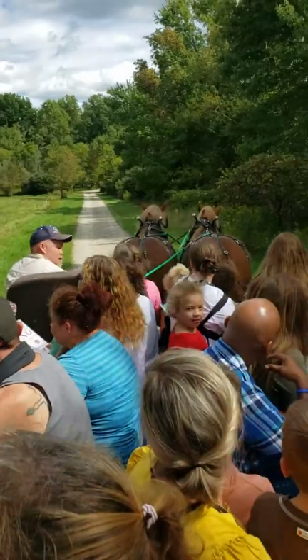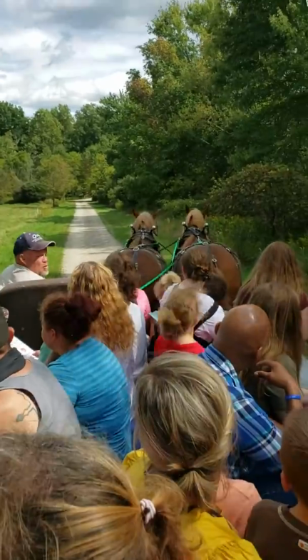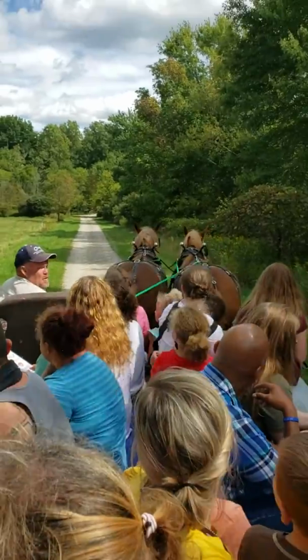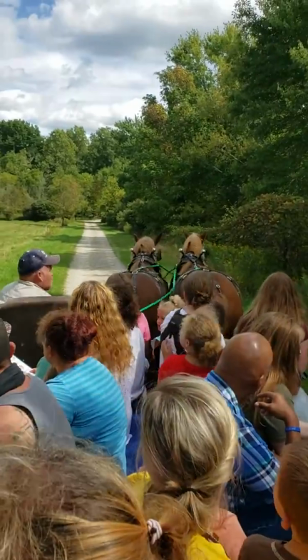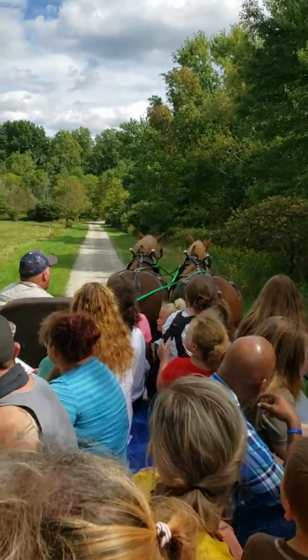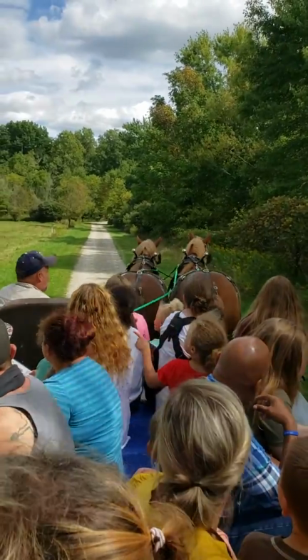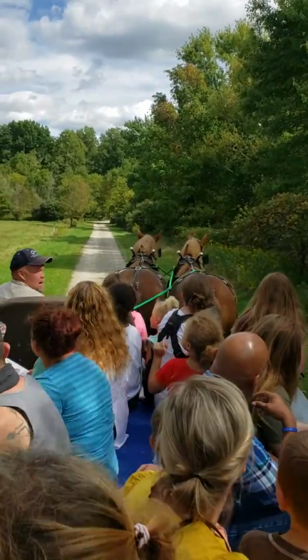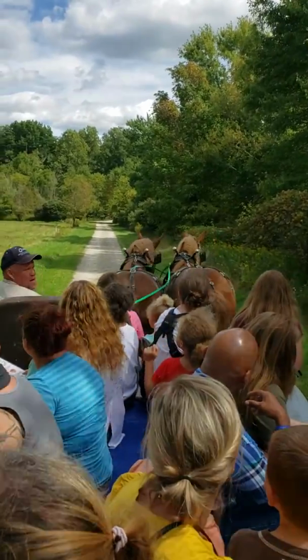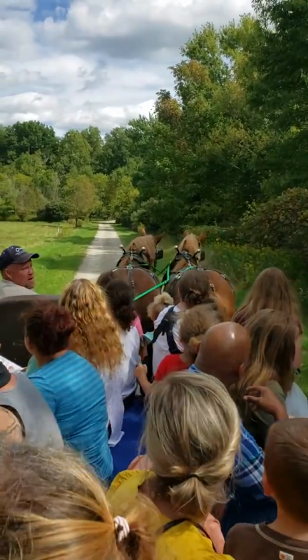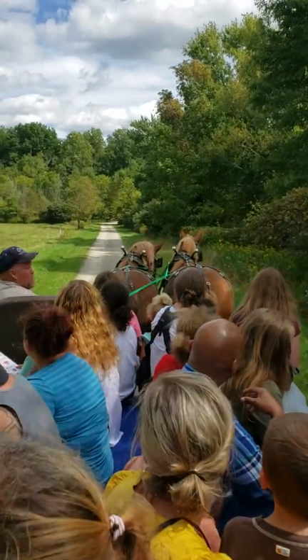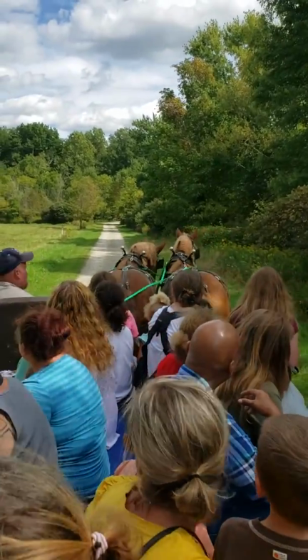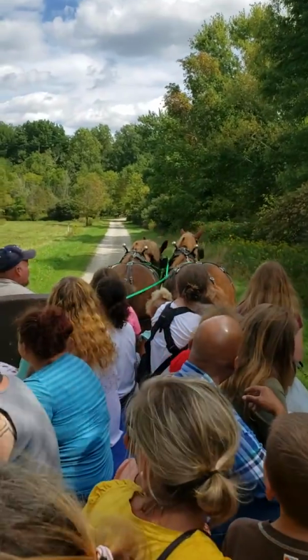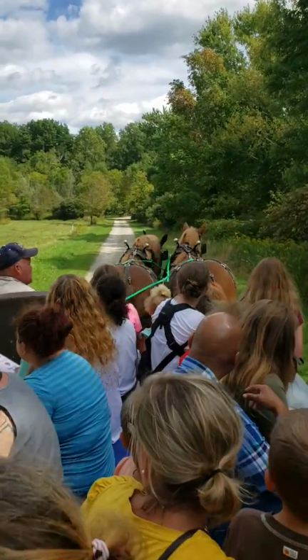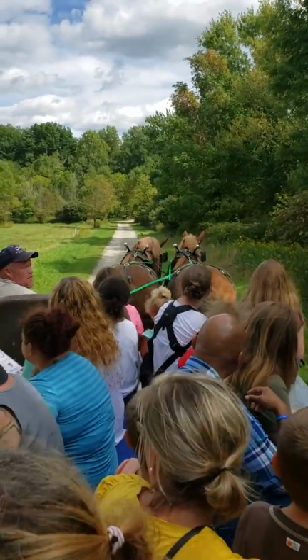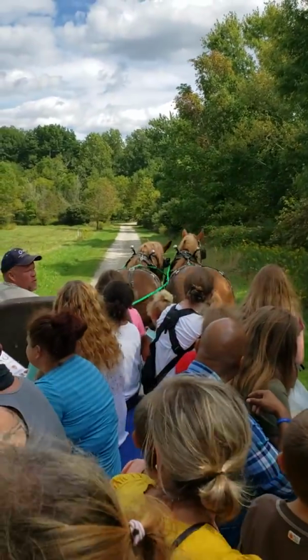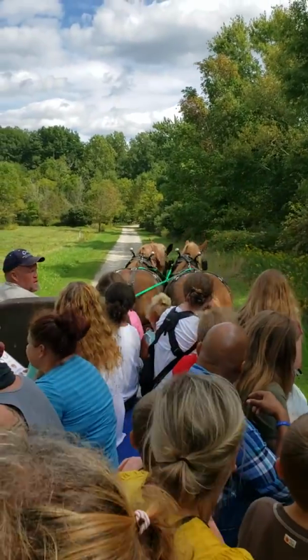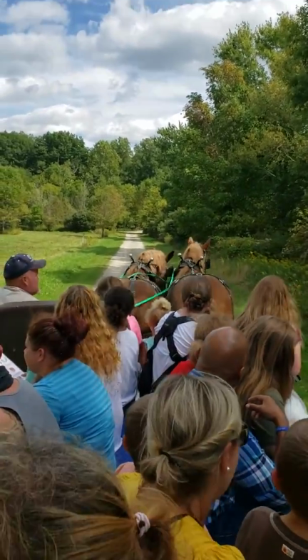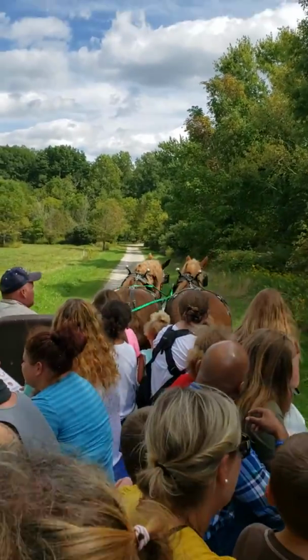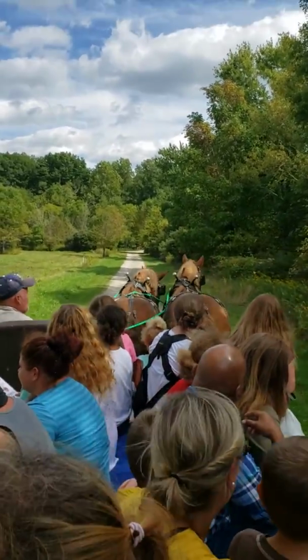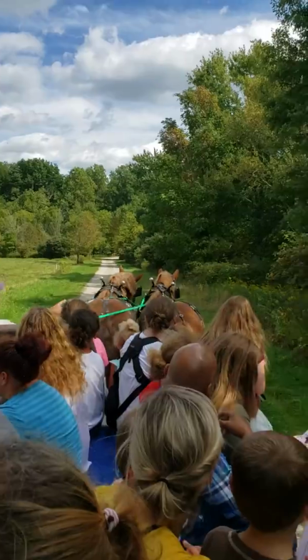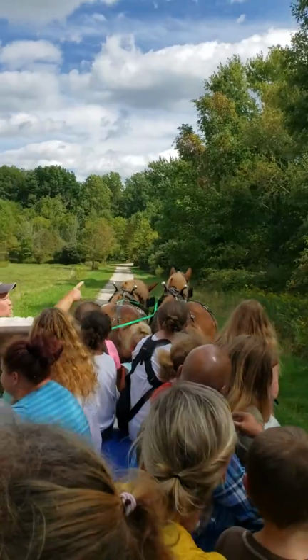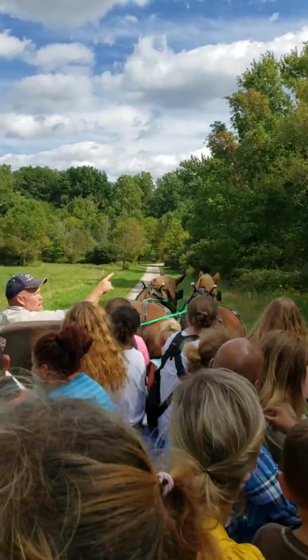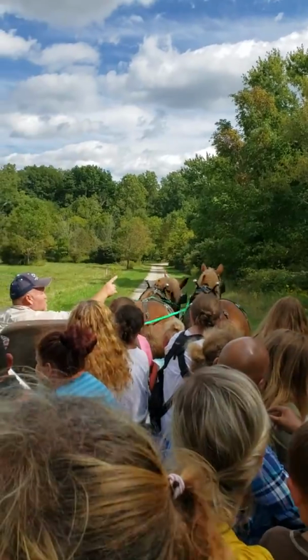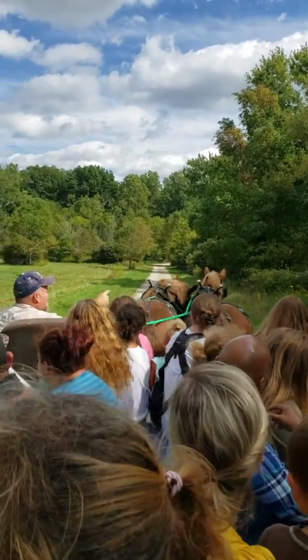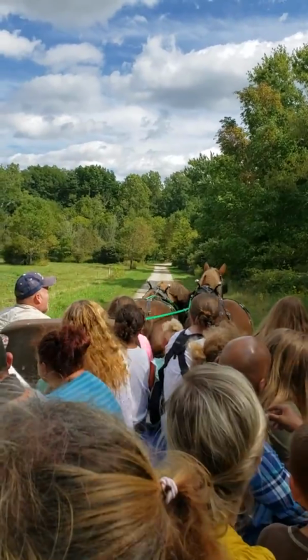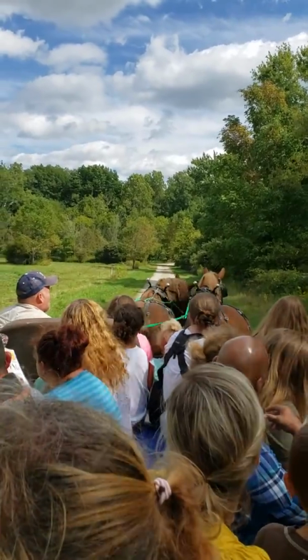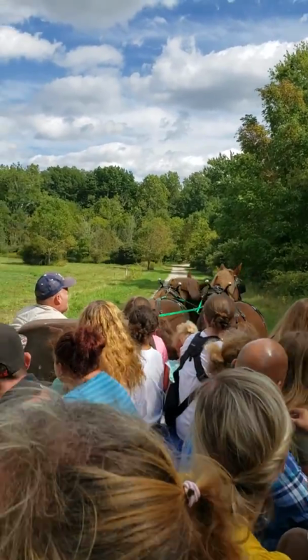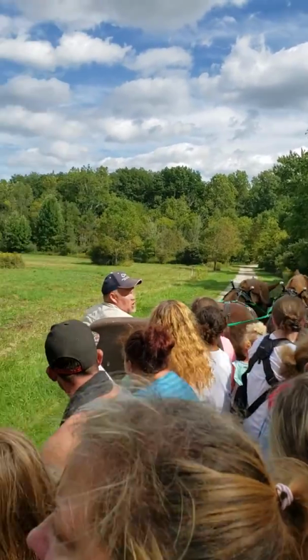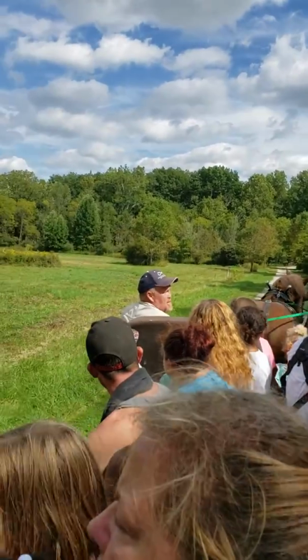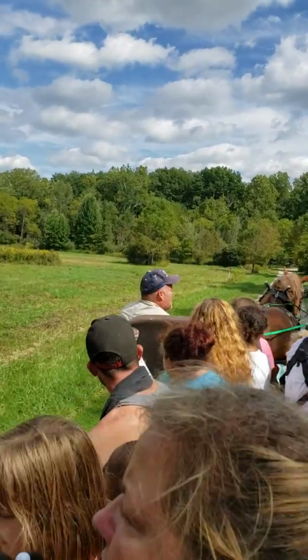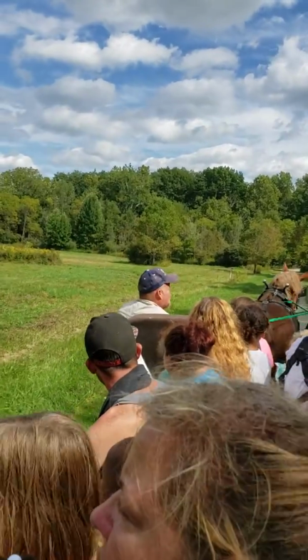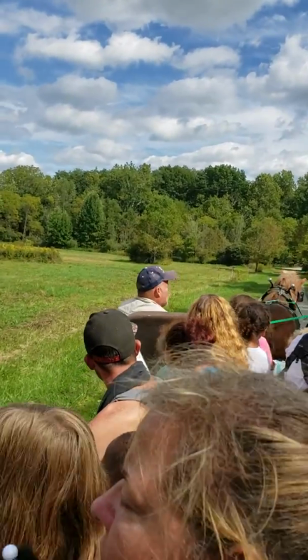The horses that are pulled in the wagon are Belgian draft horses. The one on the right side, which is the G side, is Belle.